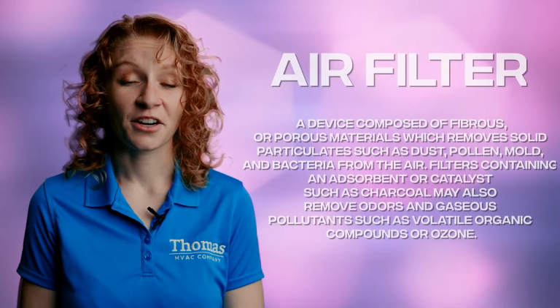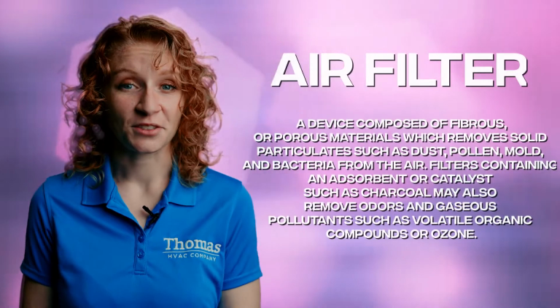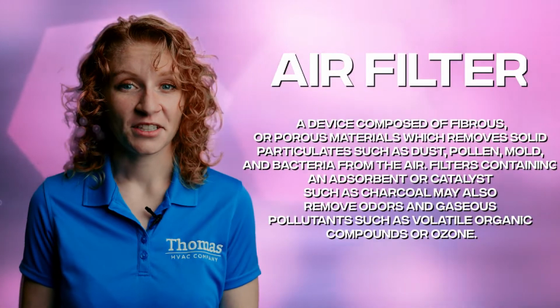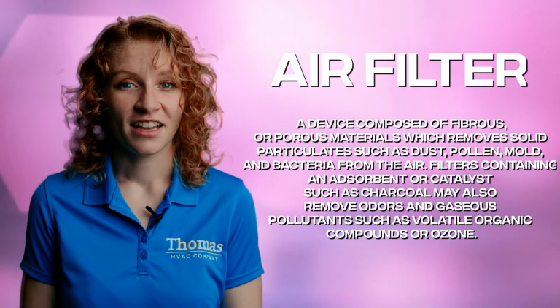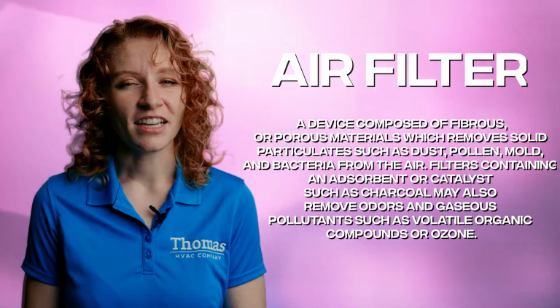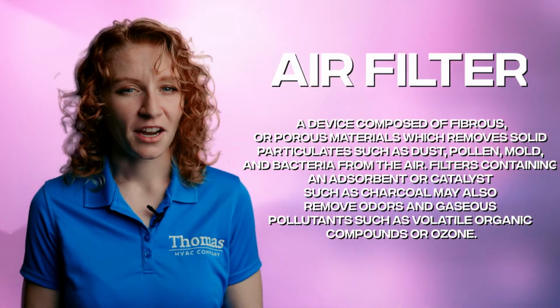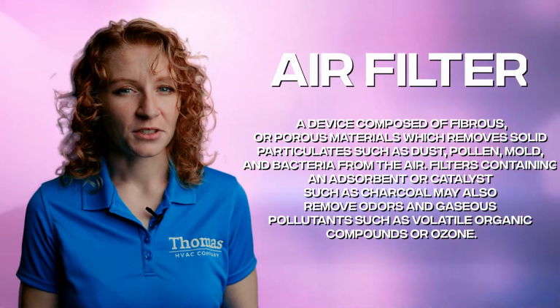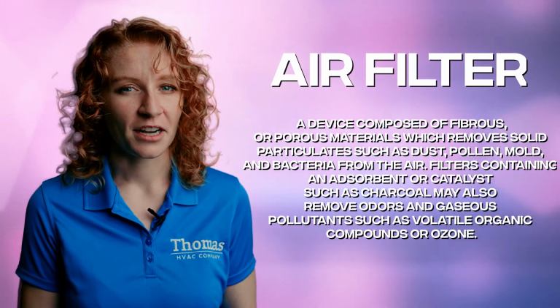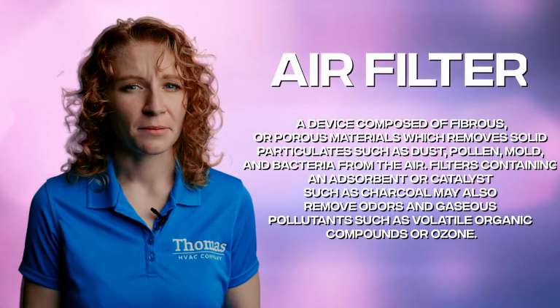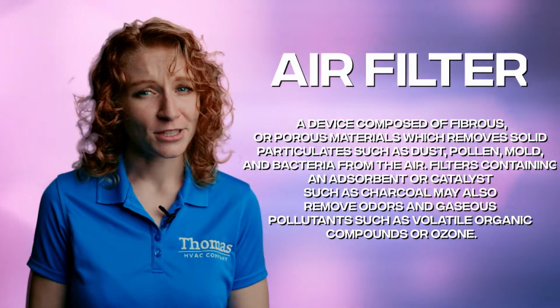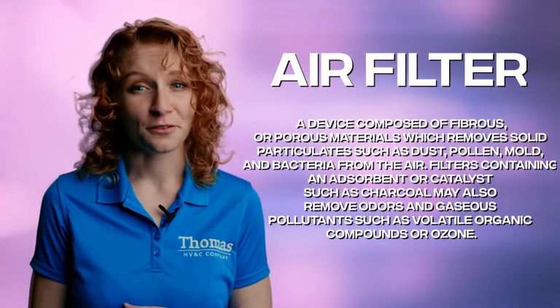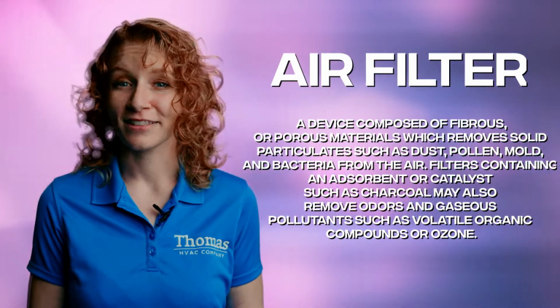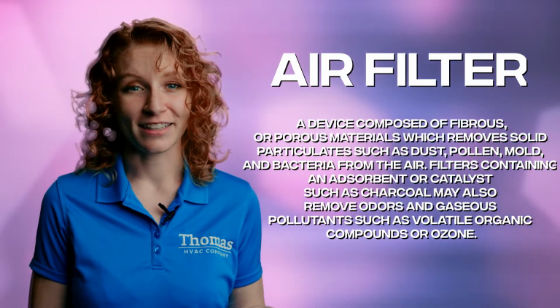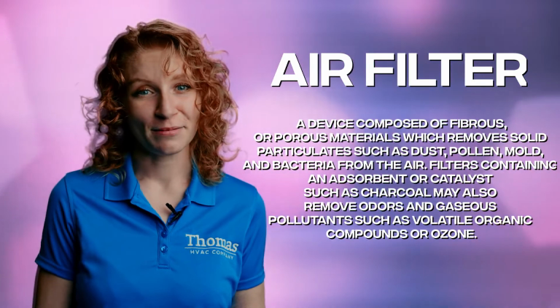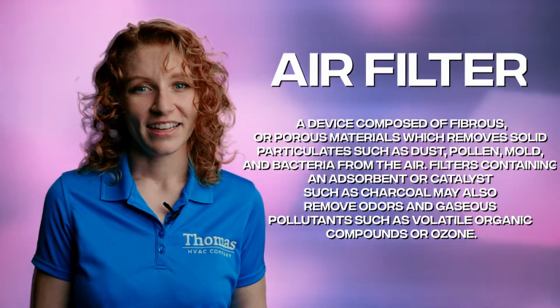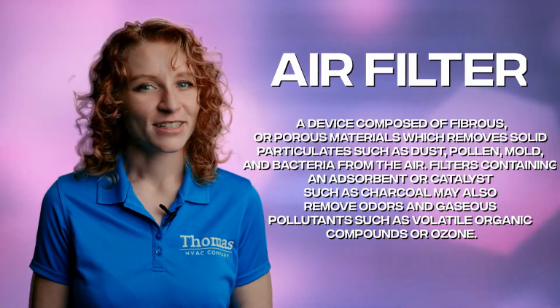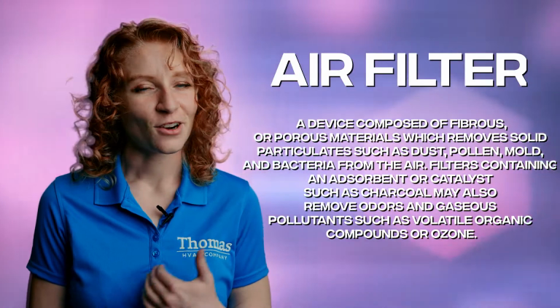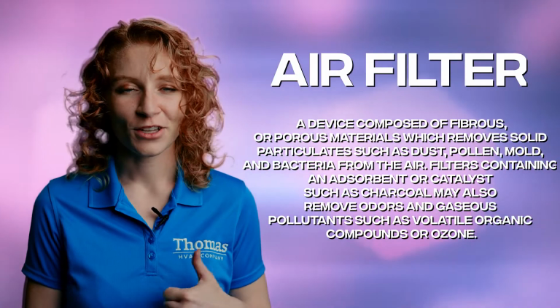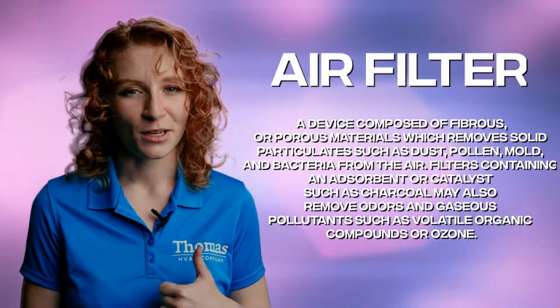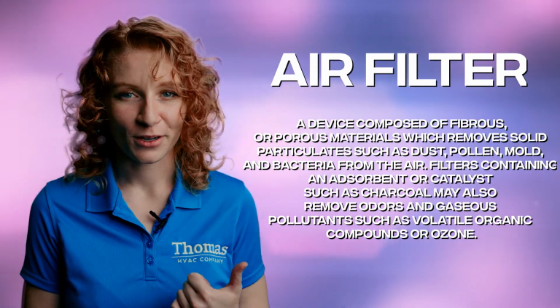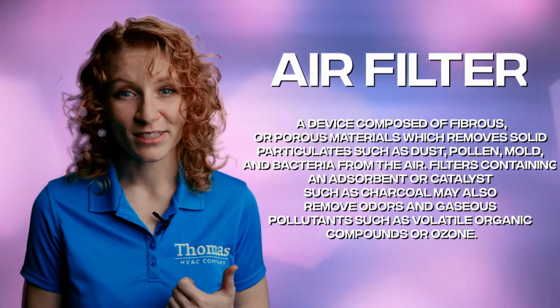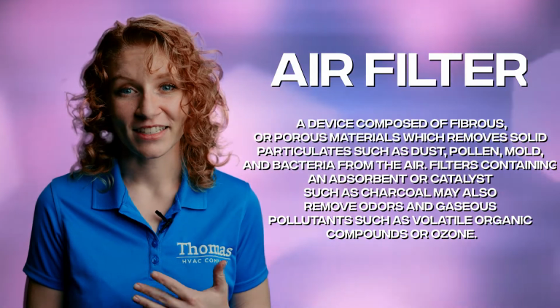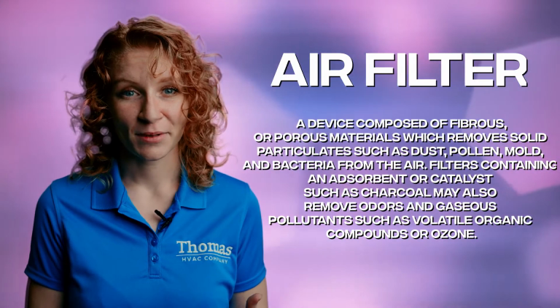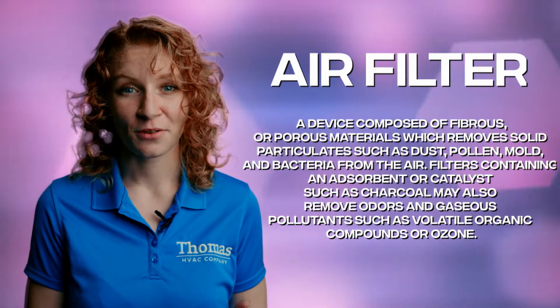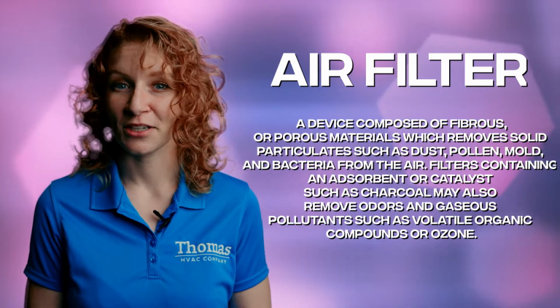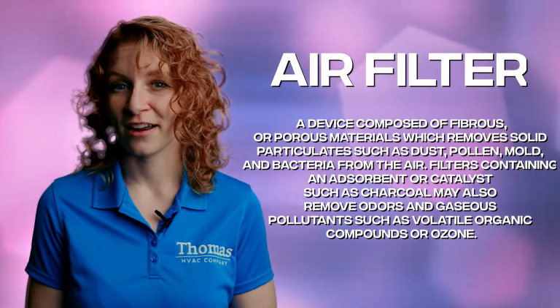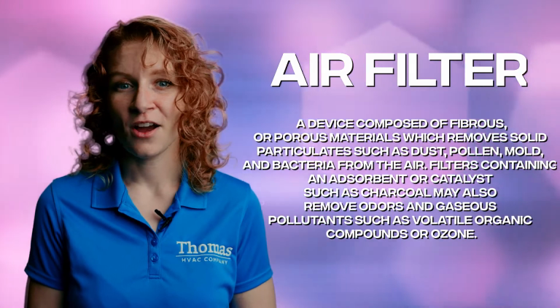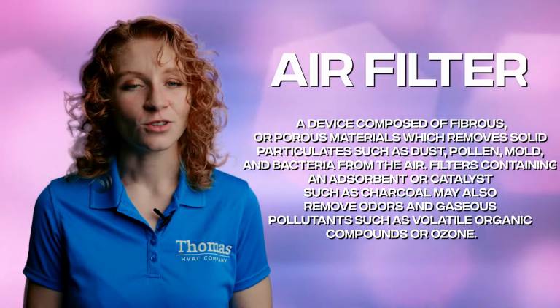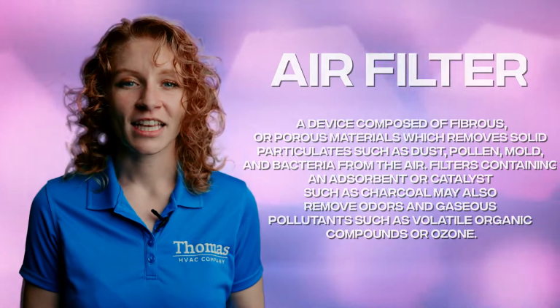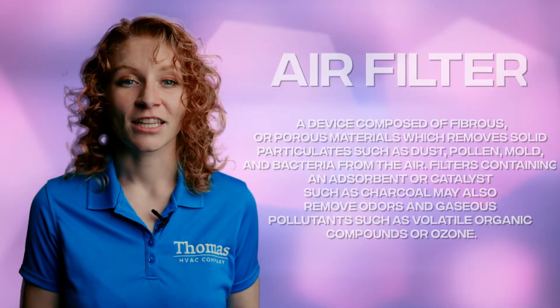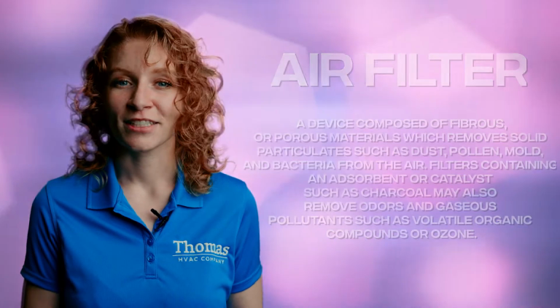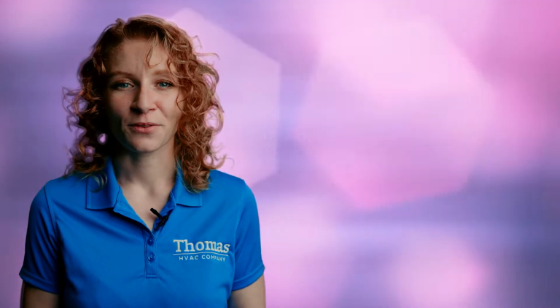Your air filter. Think of the air filter as the bouncer at a fancy club. It screens out all the unwanted particles and contaminants from your indoor air, only letting the good stuff through.